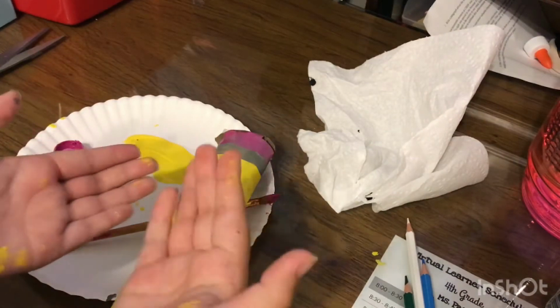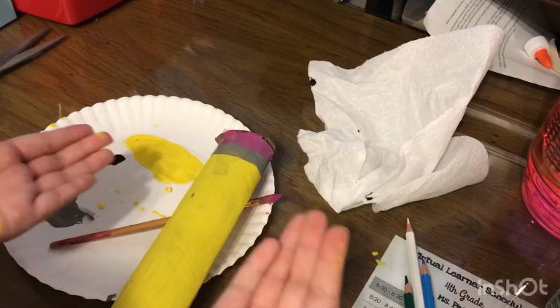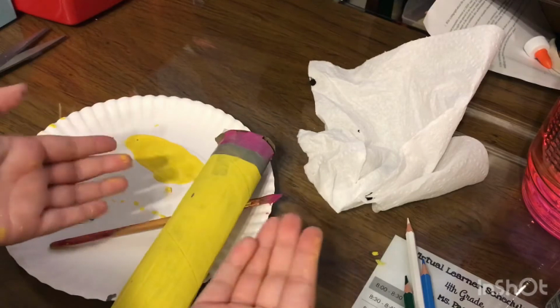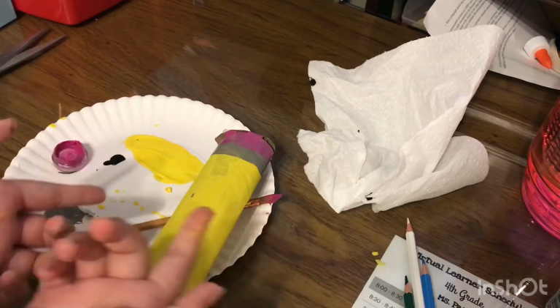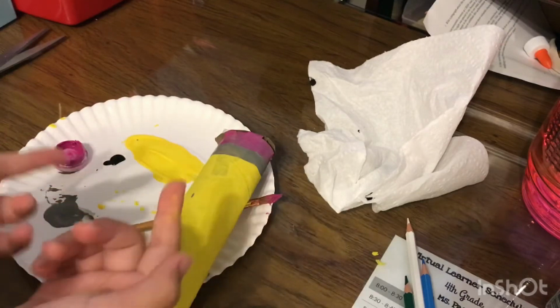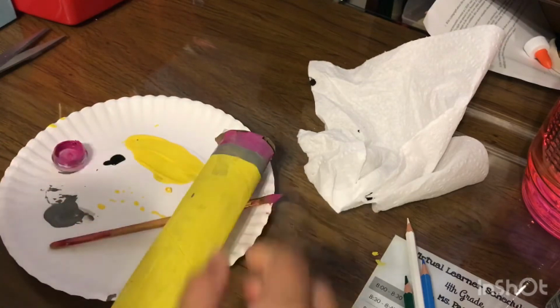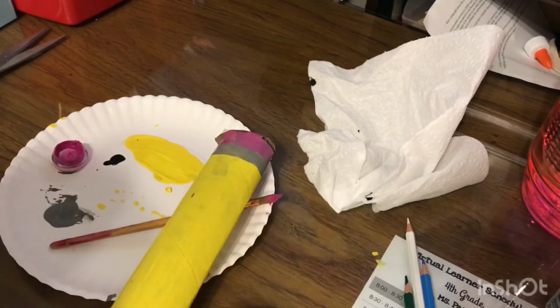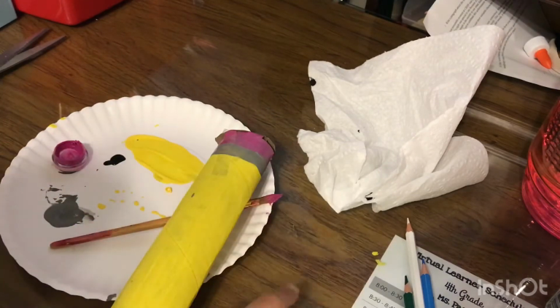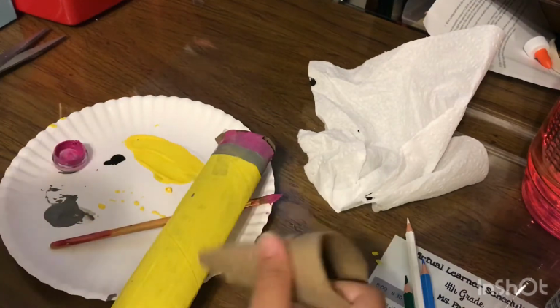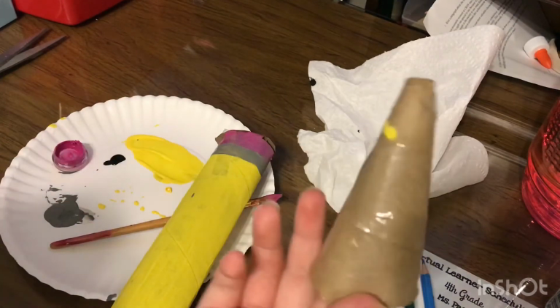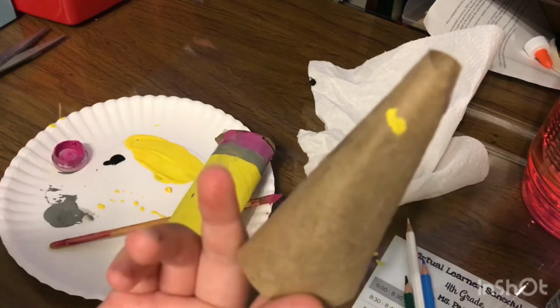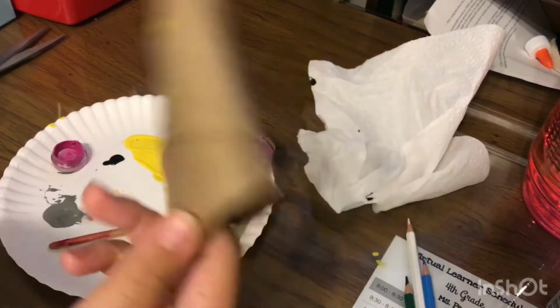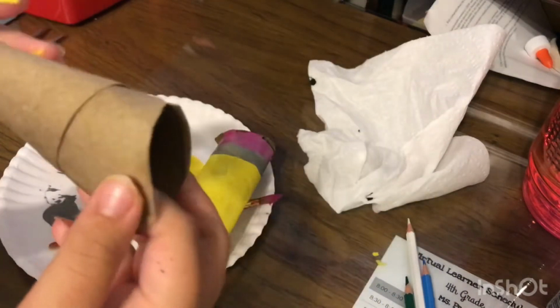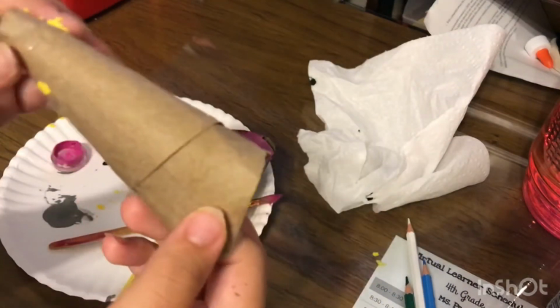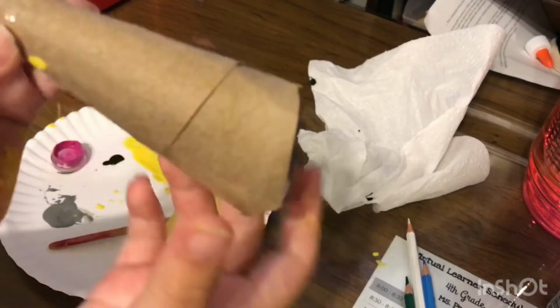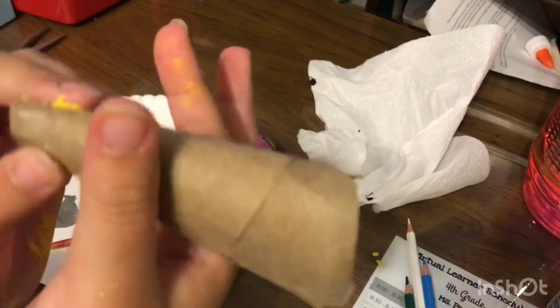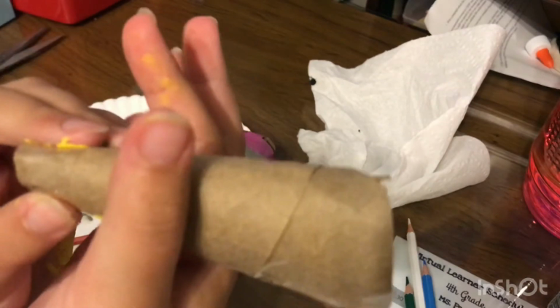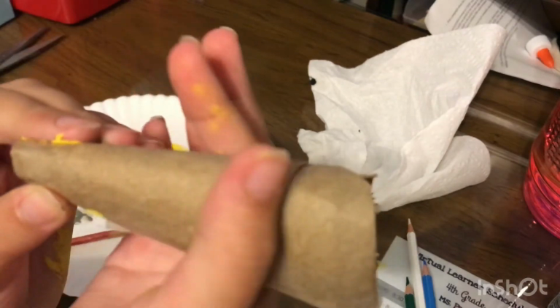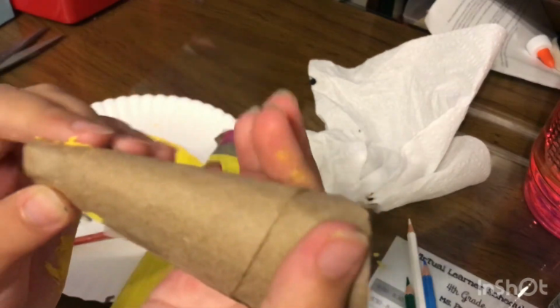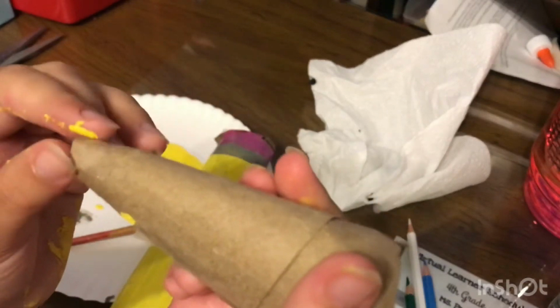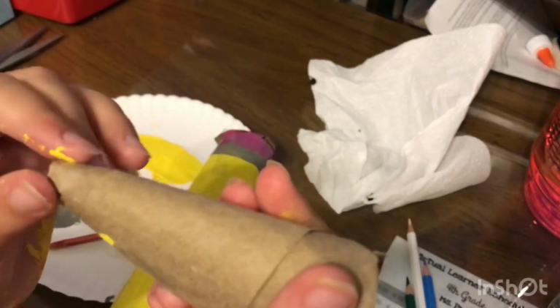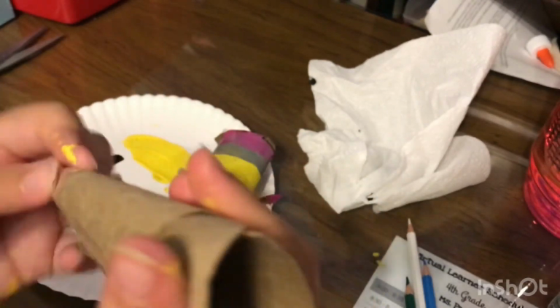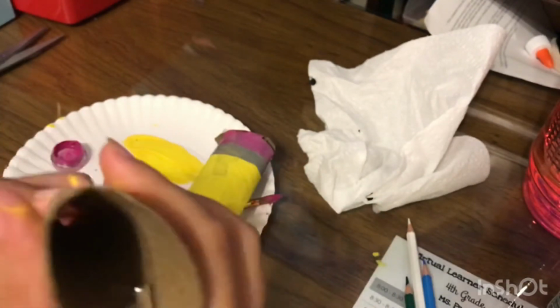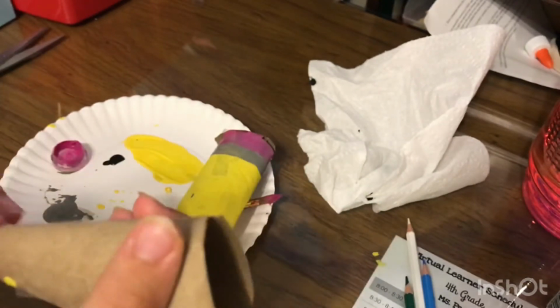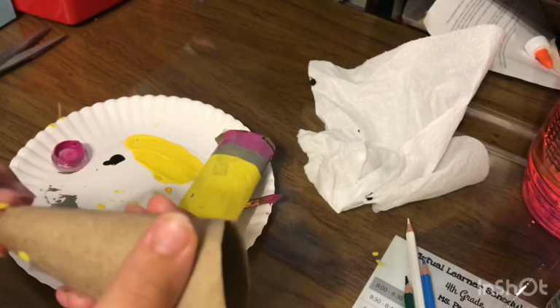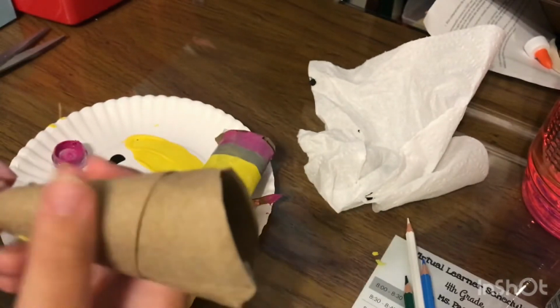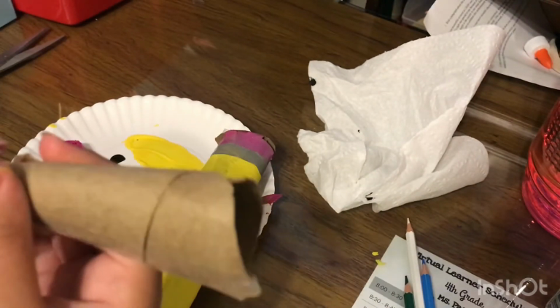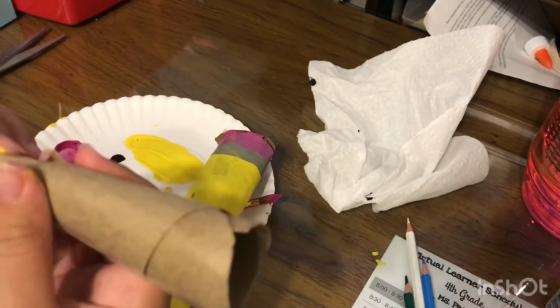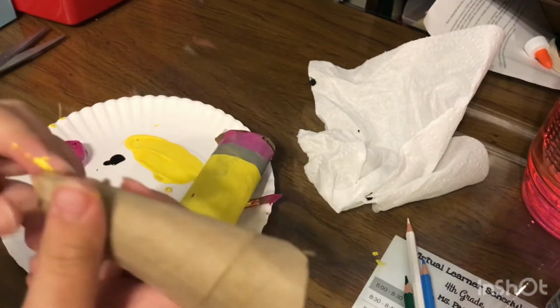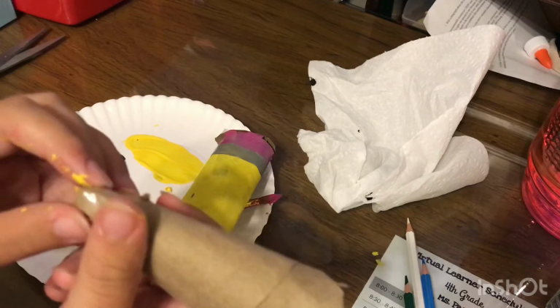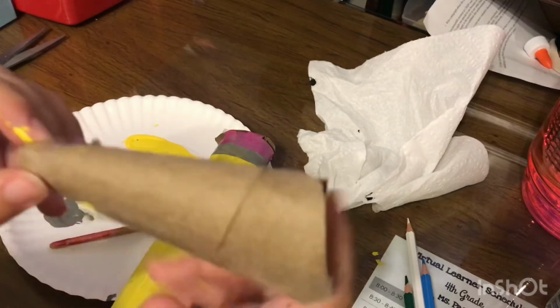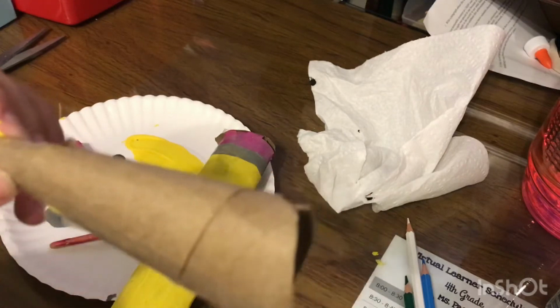I'm done with the main piece. Now you're gonna paint the cone — basically just paint the pointy part black and you're good.